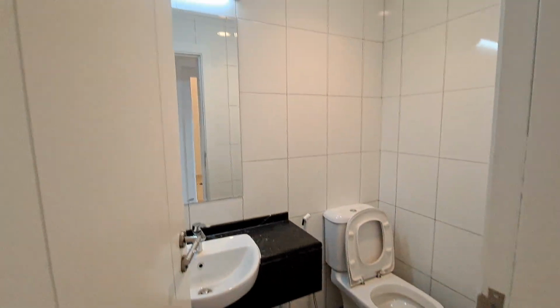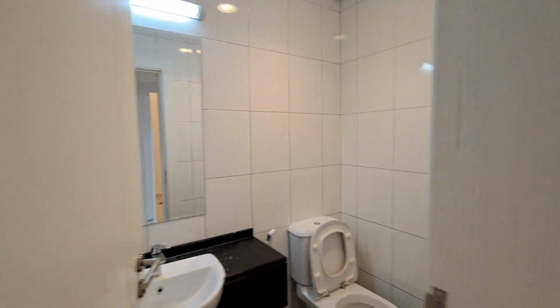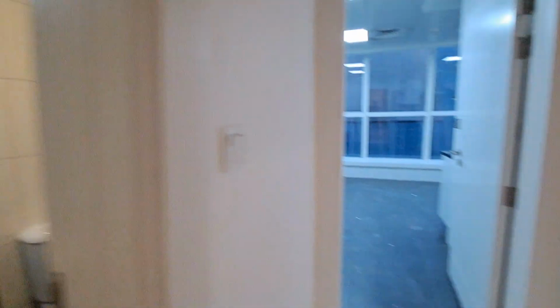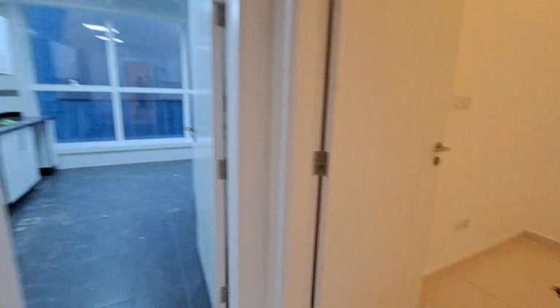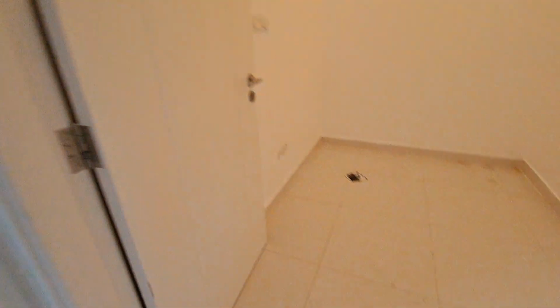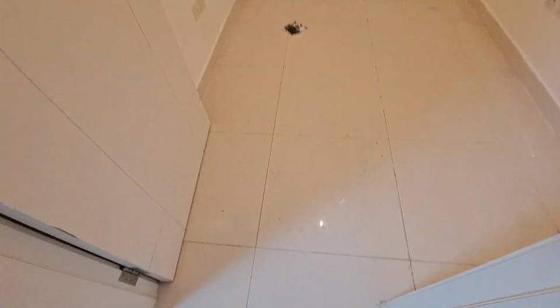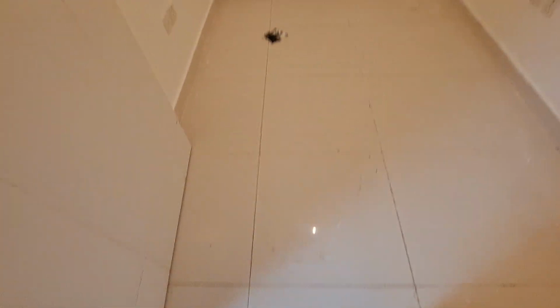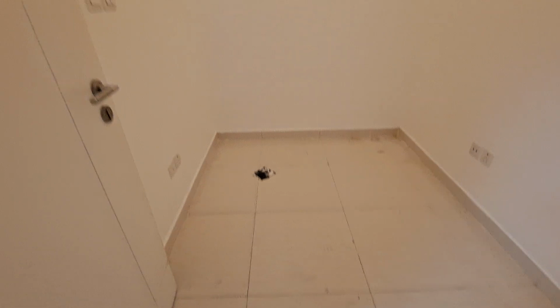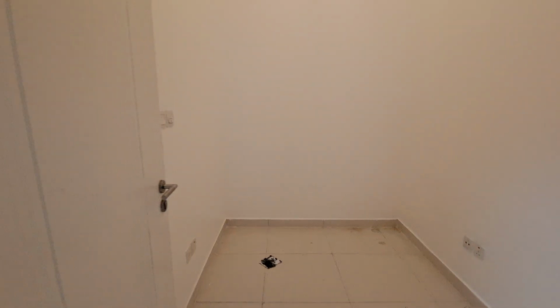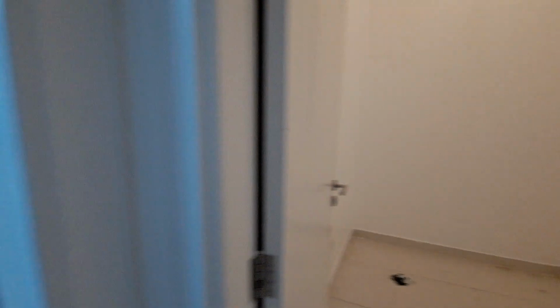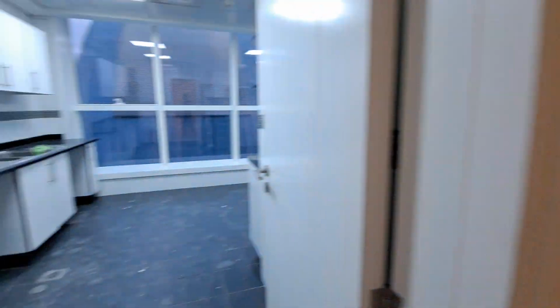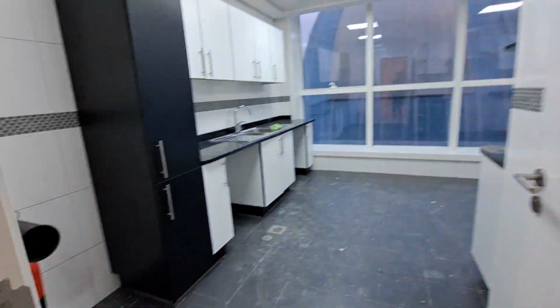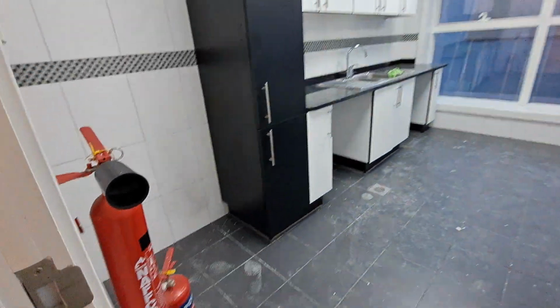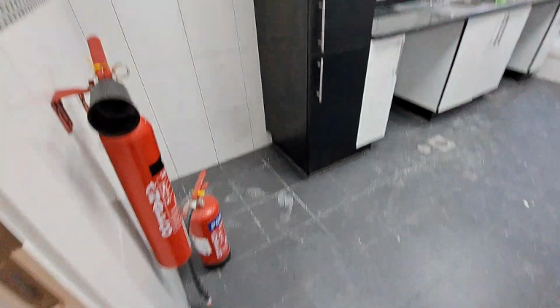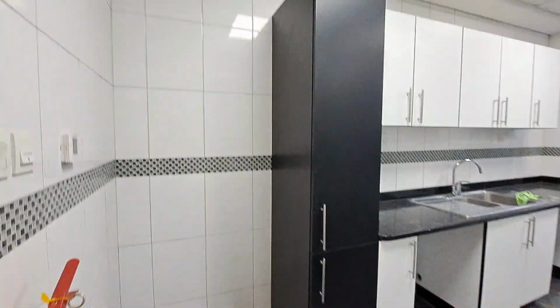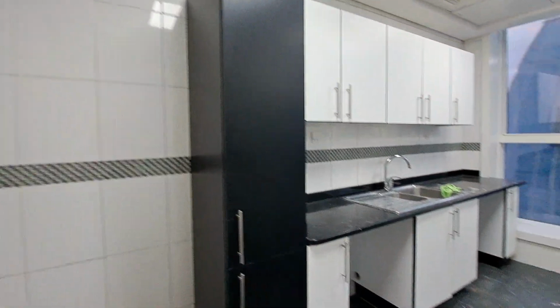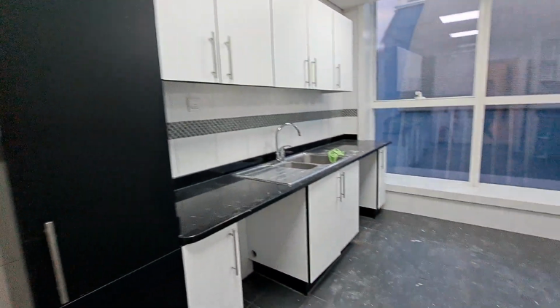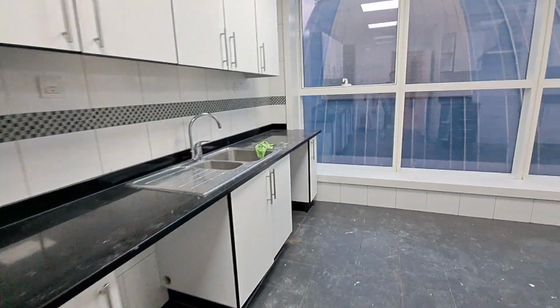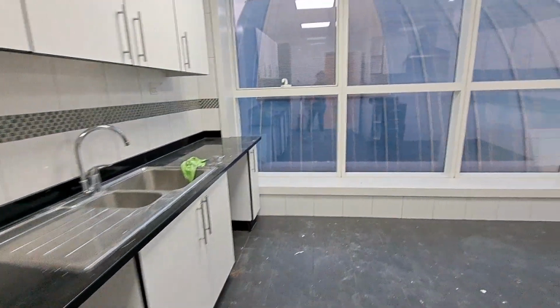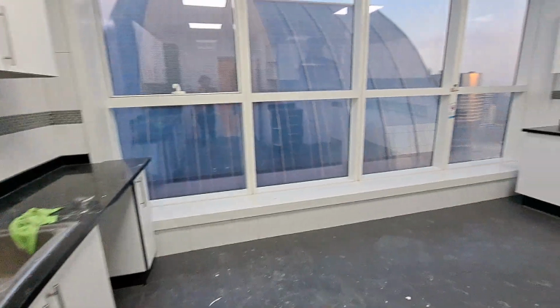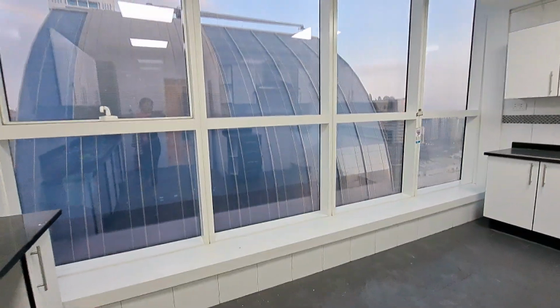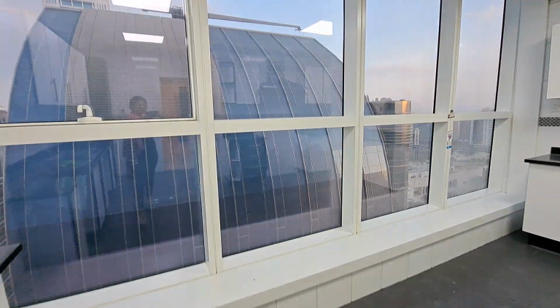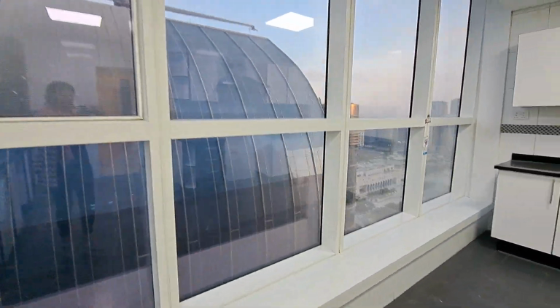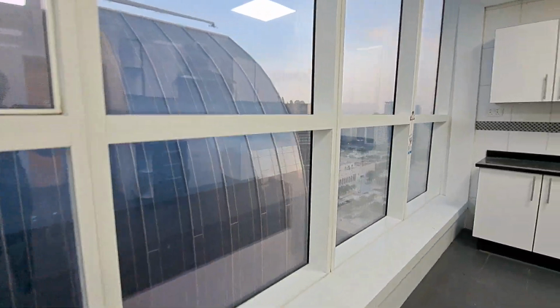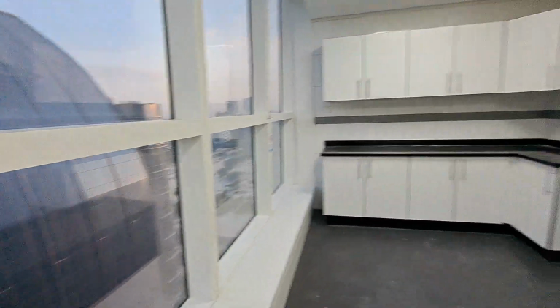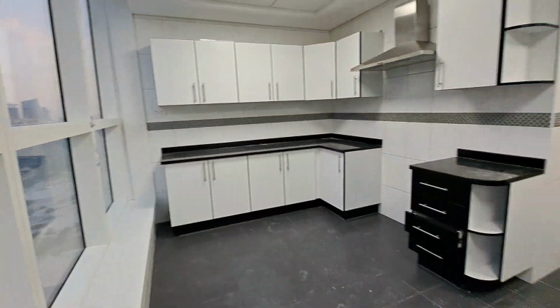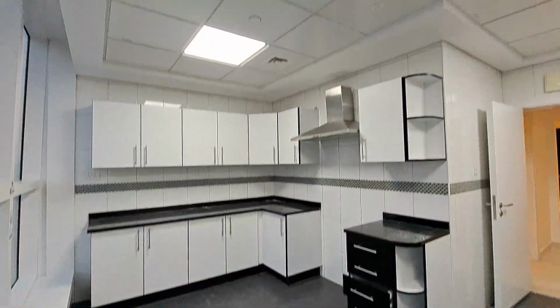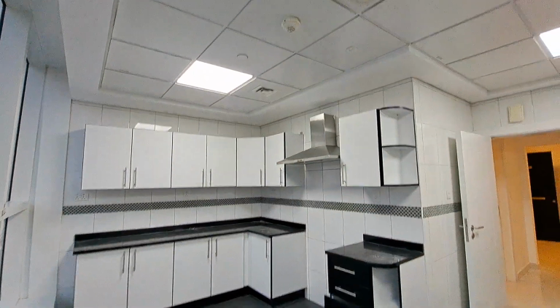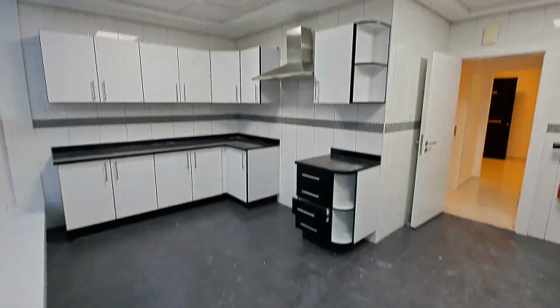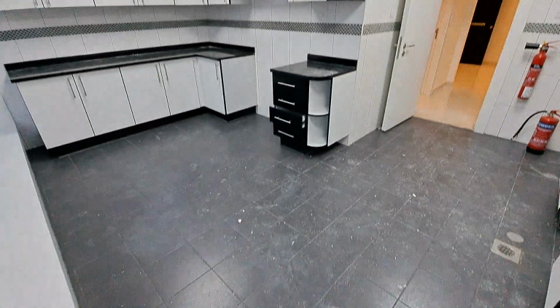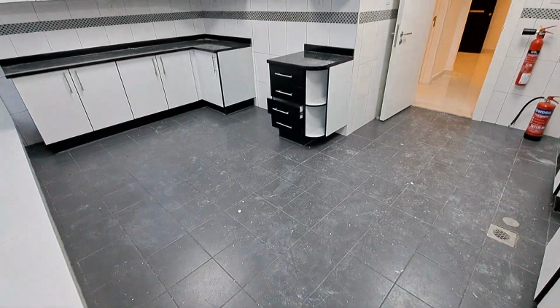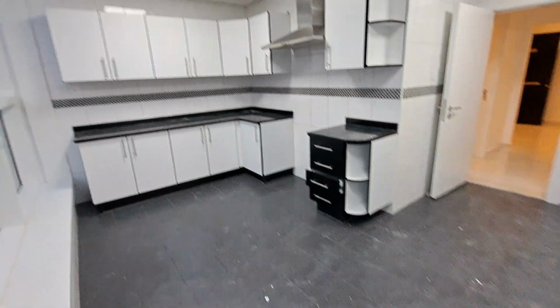That's the guest washroom. Opposite to it we have a storeroom and a closed kitchen which has space for a fridge, dishwasher, washing machine, and a fresh air window. It's a sun-filled unit with a lot of cabinets on the side.